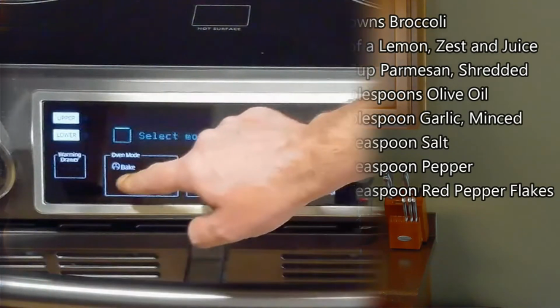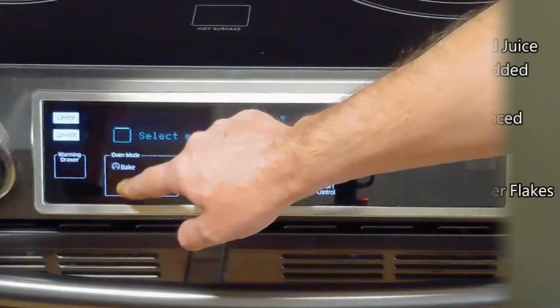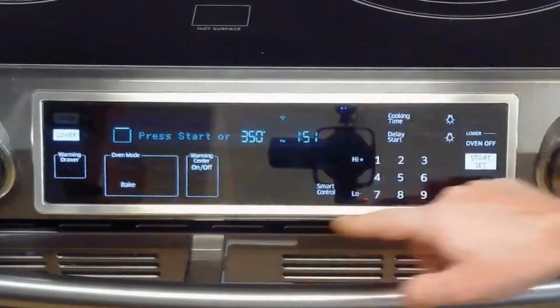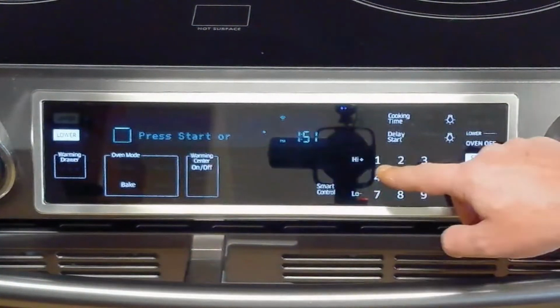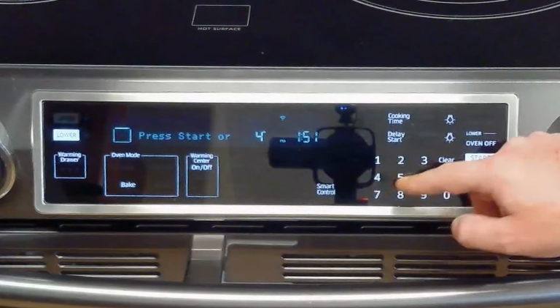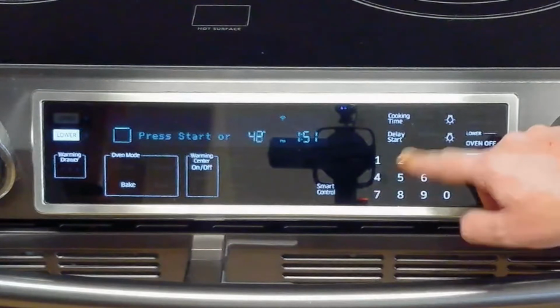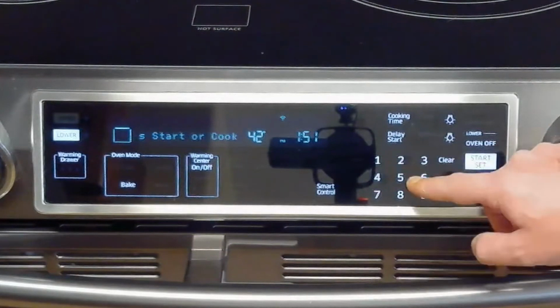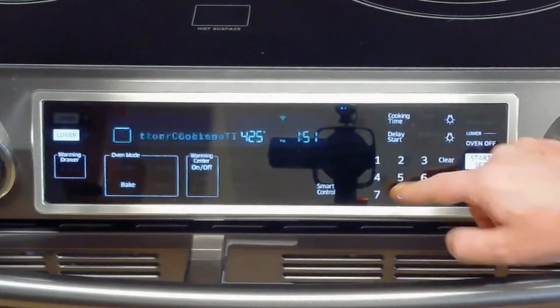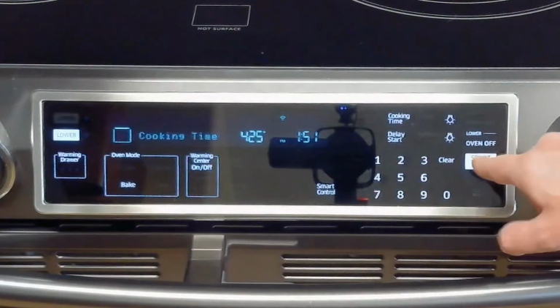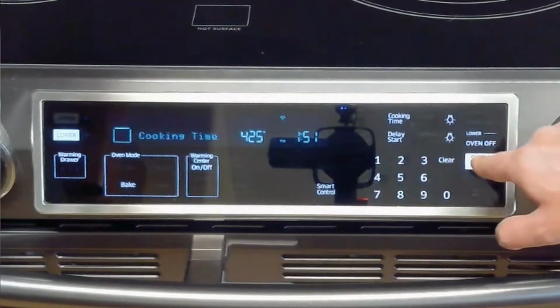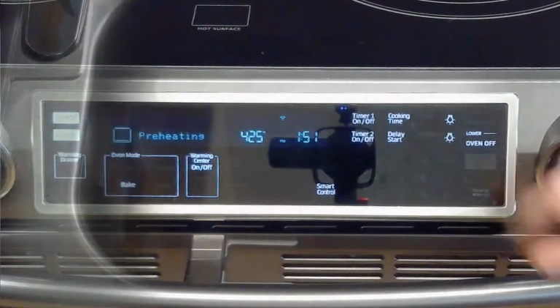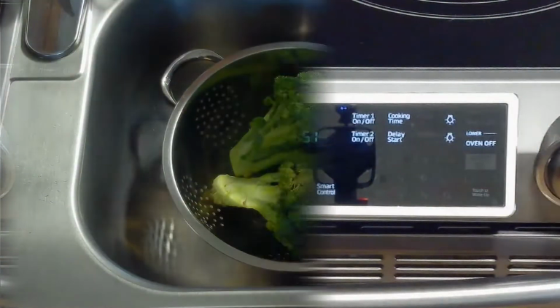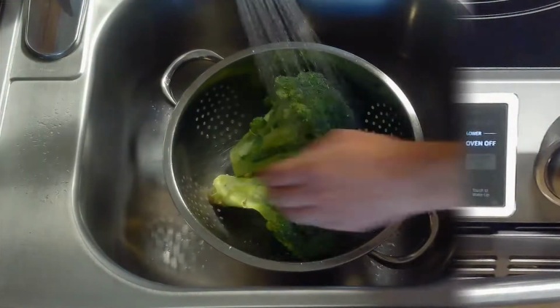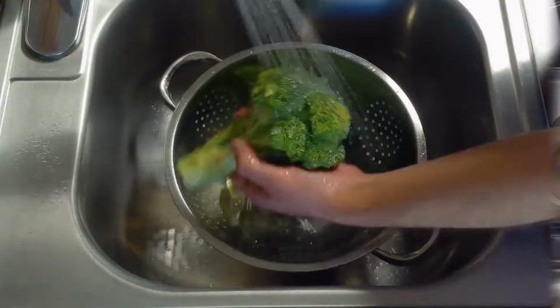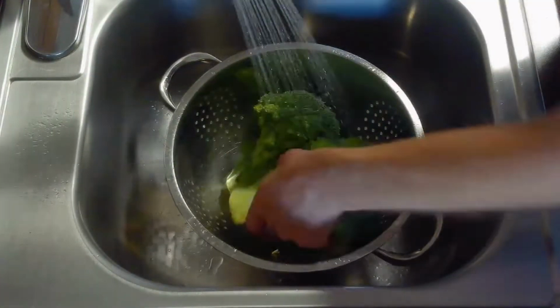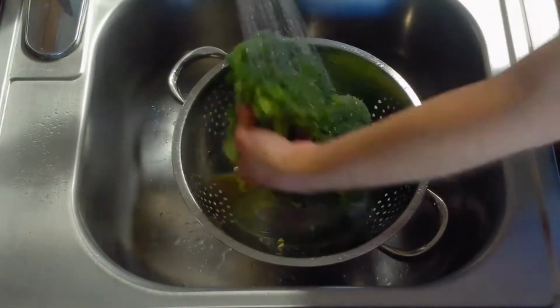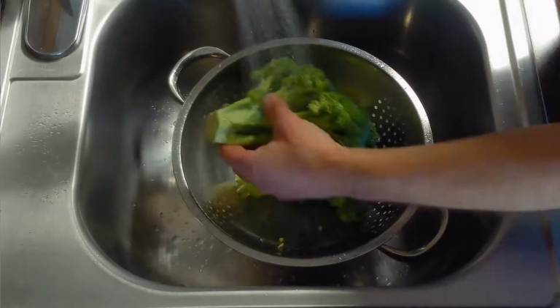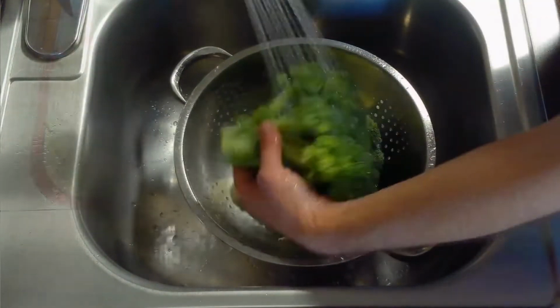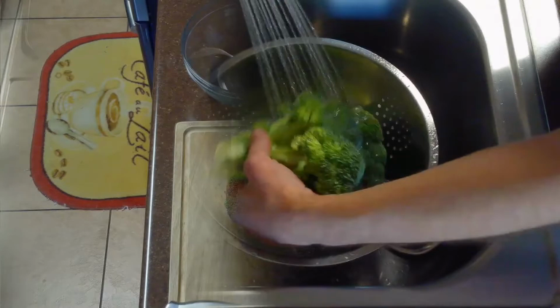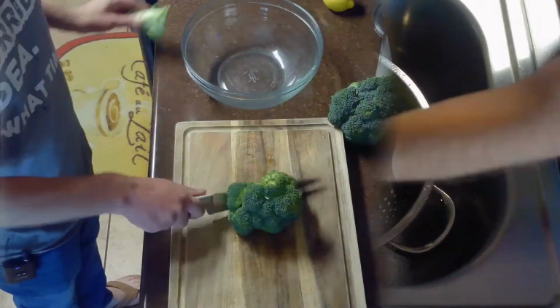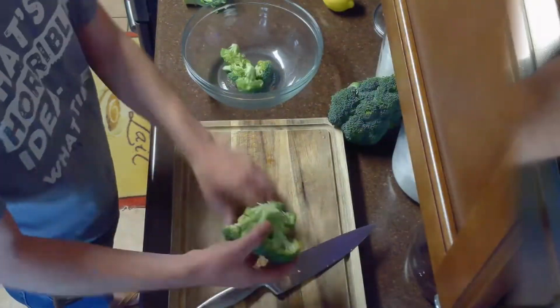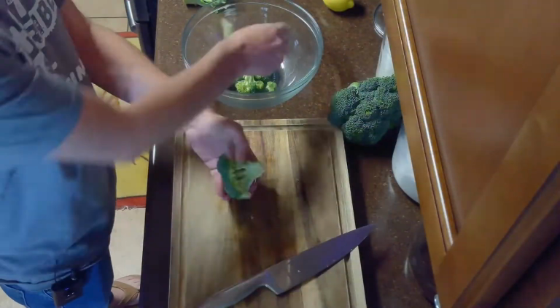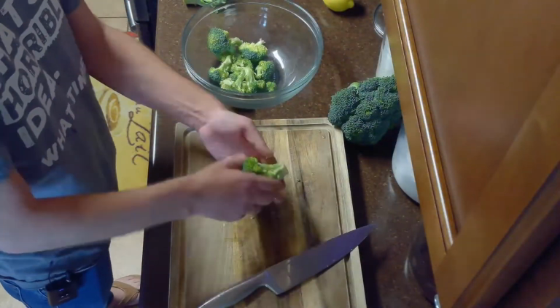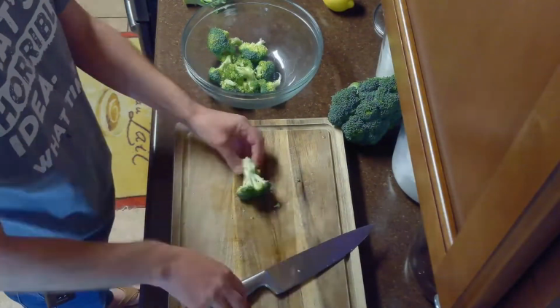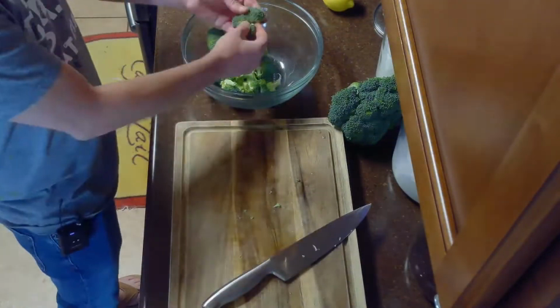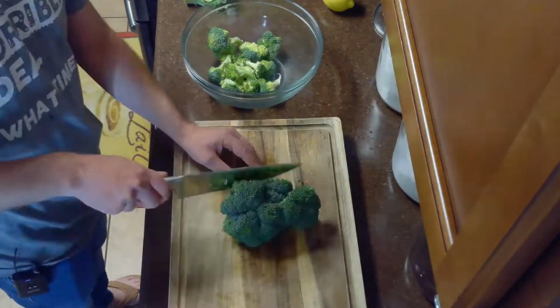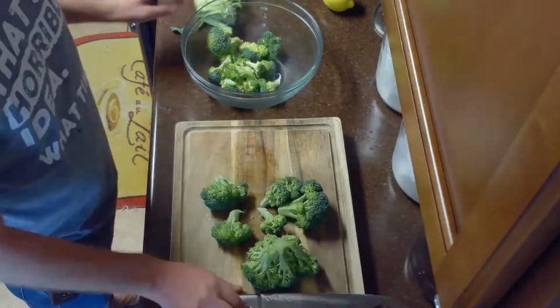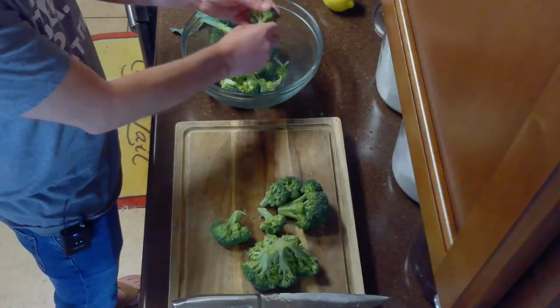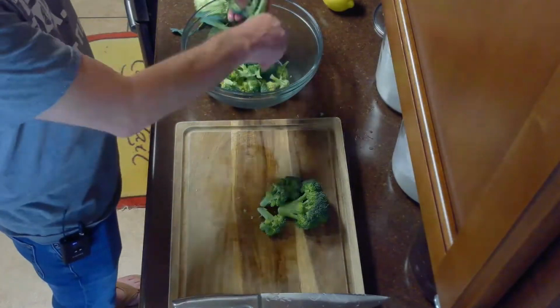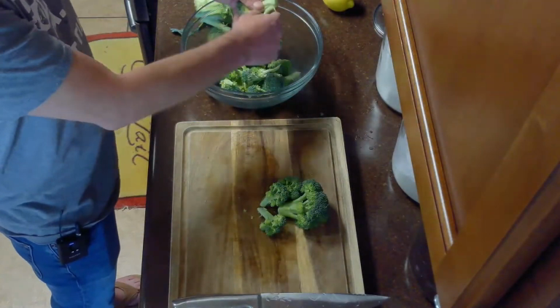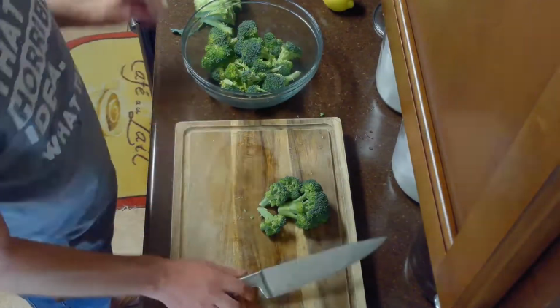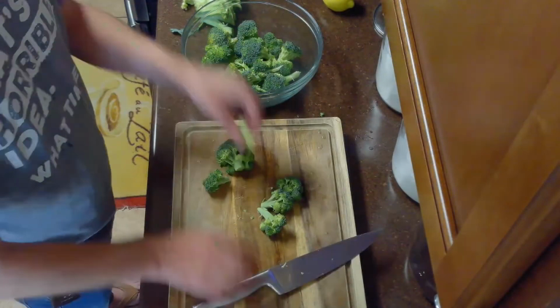We'll start by preheating our oven to 425 degrees Fahrenheit. While our oven is preheating, we'll rinse our broccoli in the sink. Once our broccoli is rinsed, we'll chop off the florets and separate them and discard the stems.